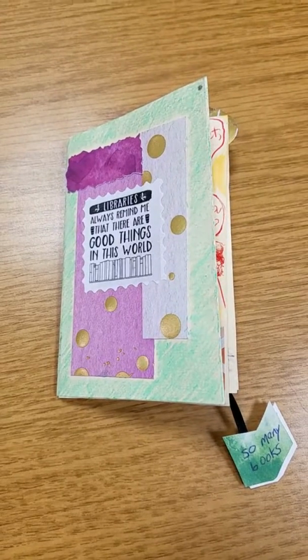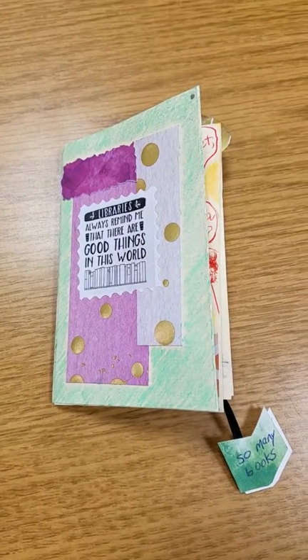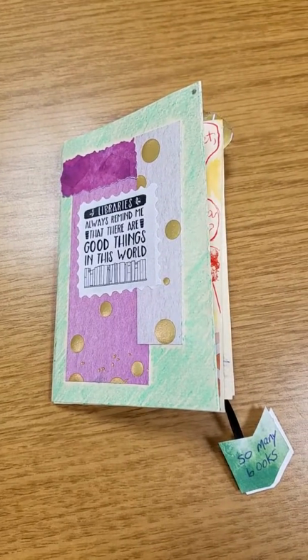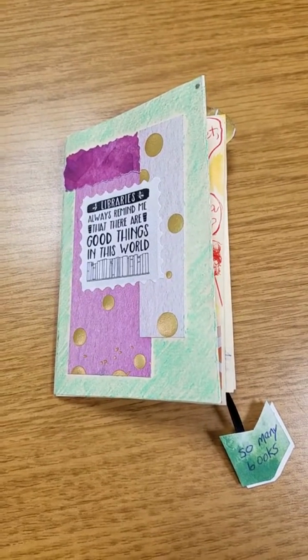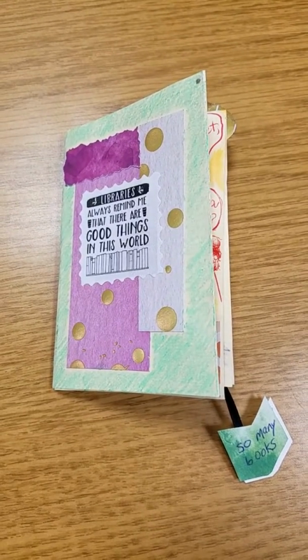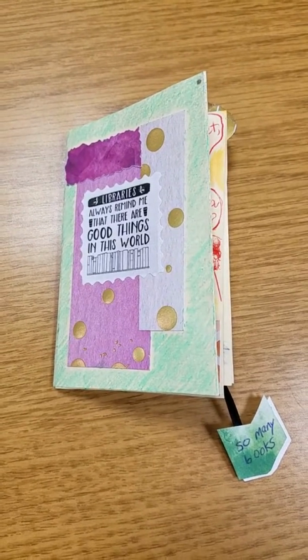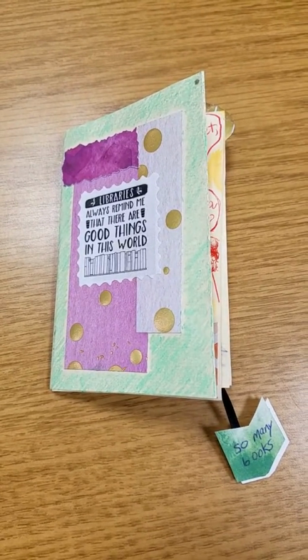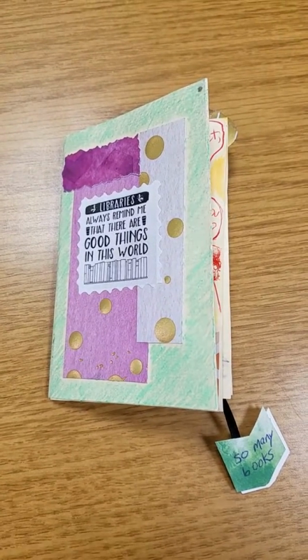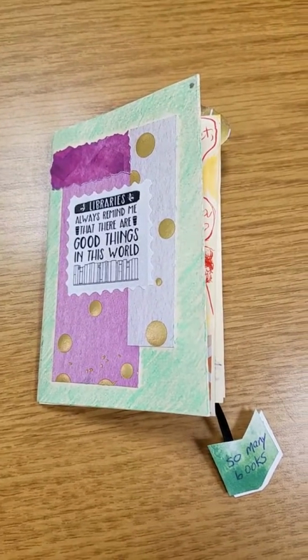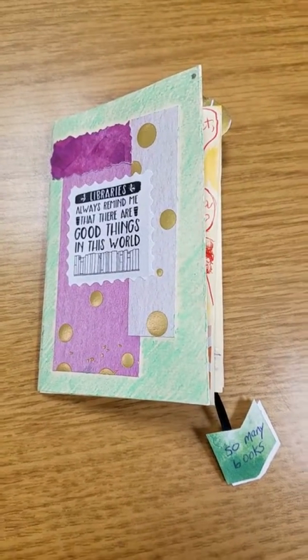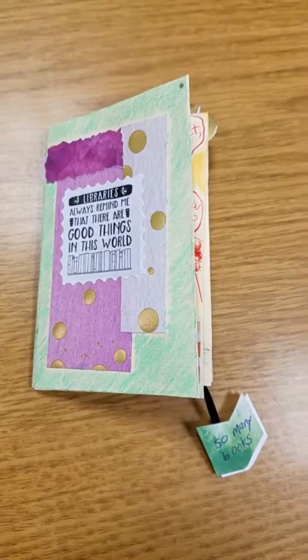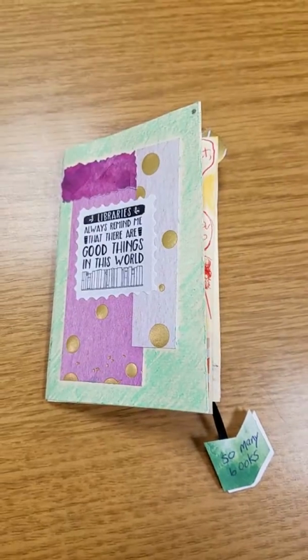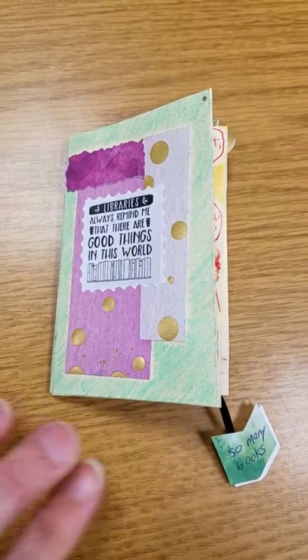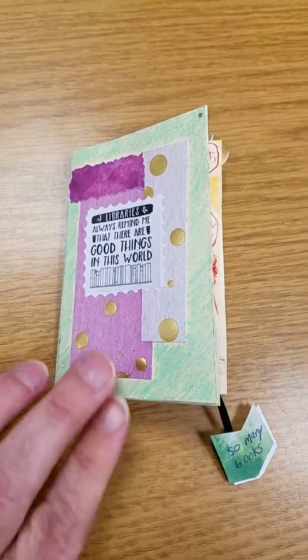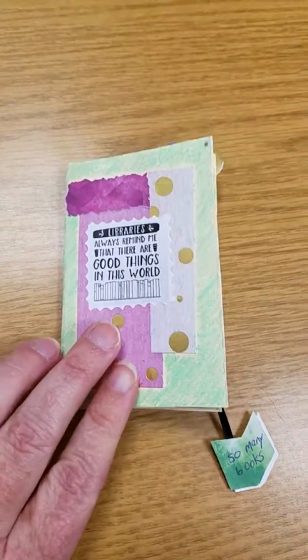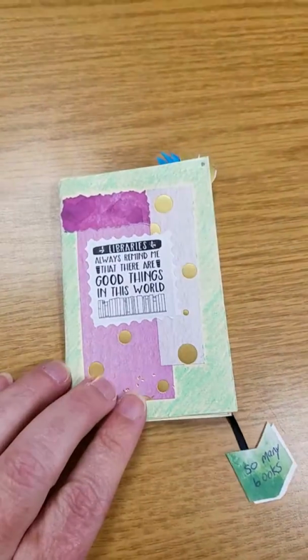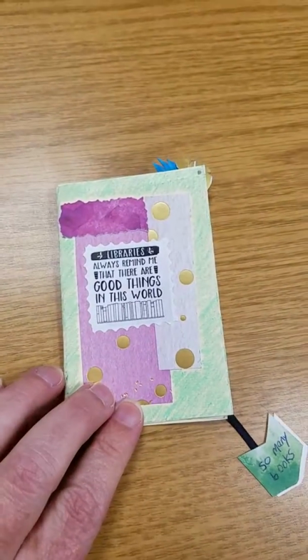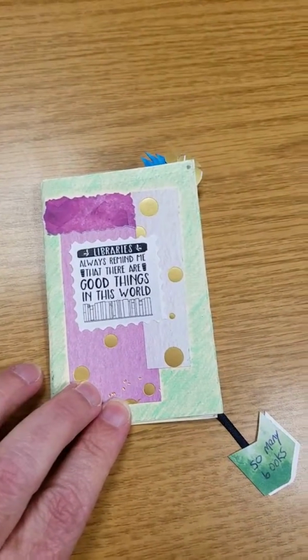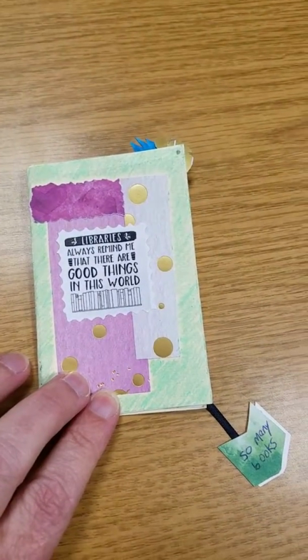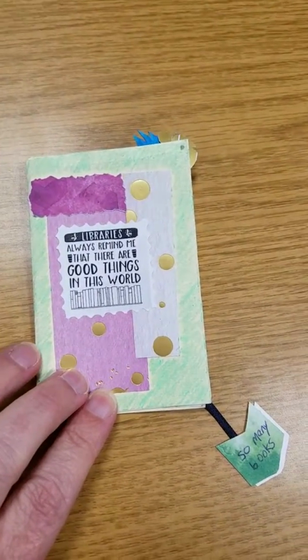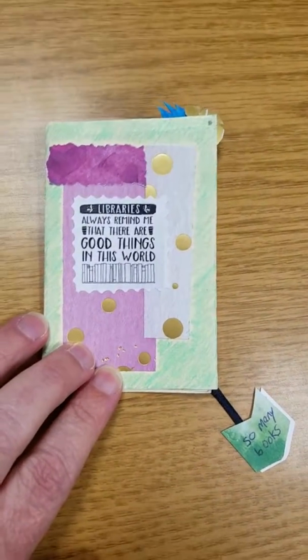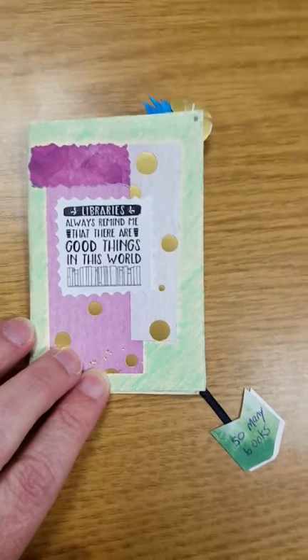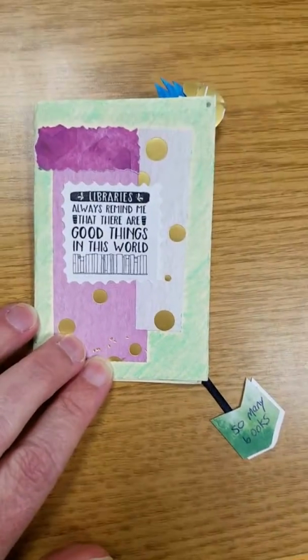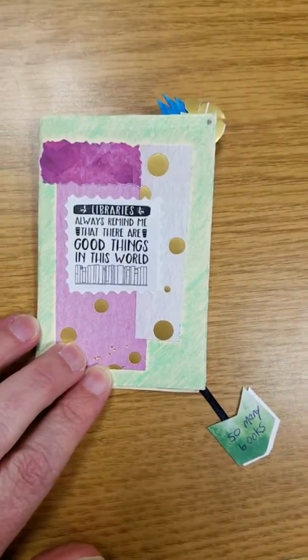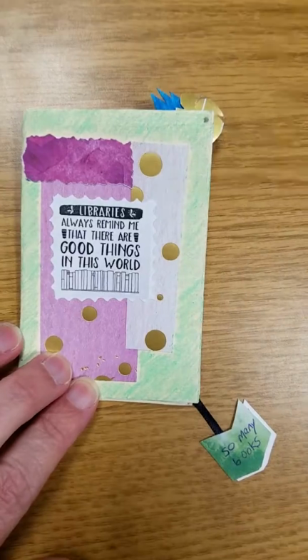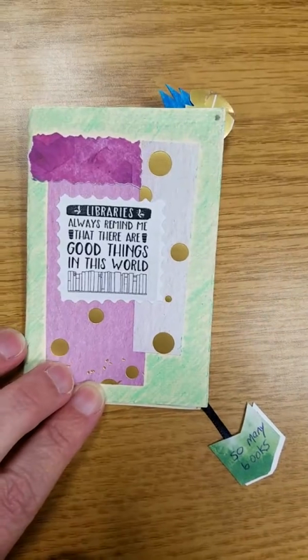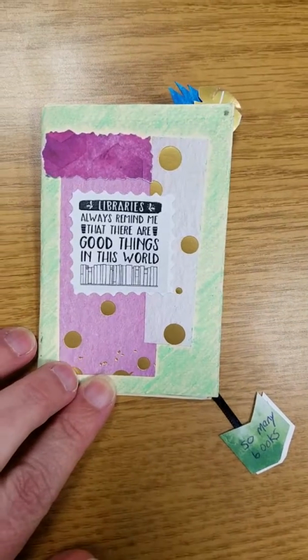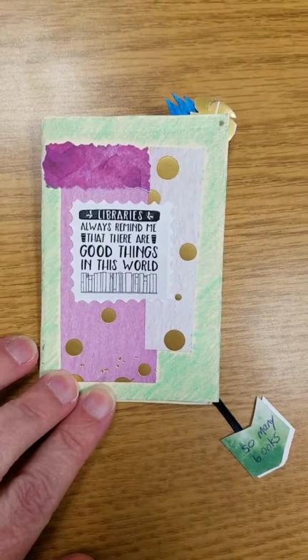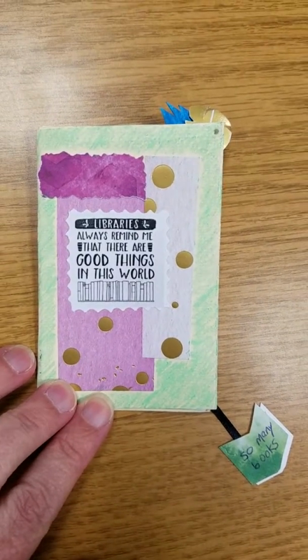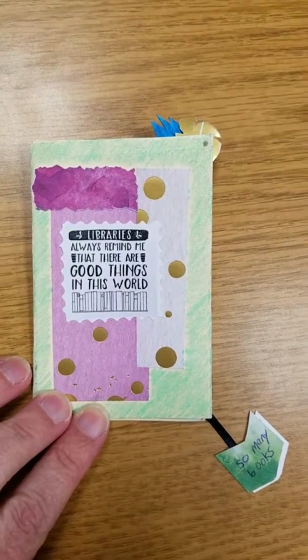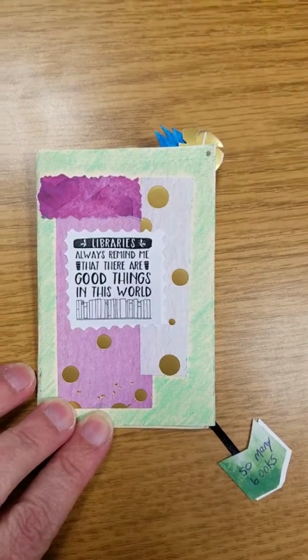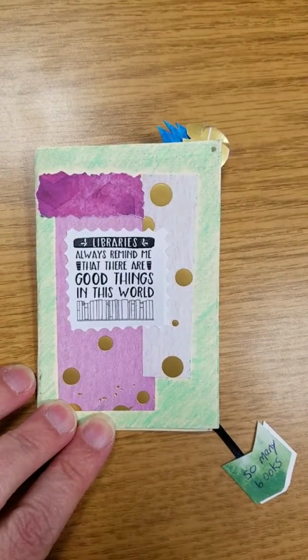This is my zine that I made in honor of Martha Unrath's retirement from being a library clerk at Victor Primary School.